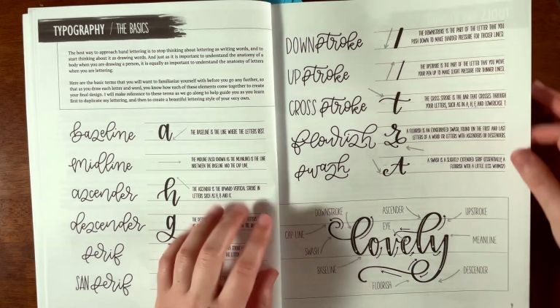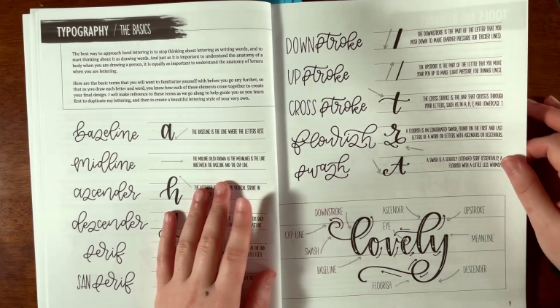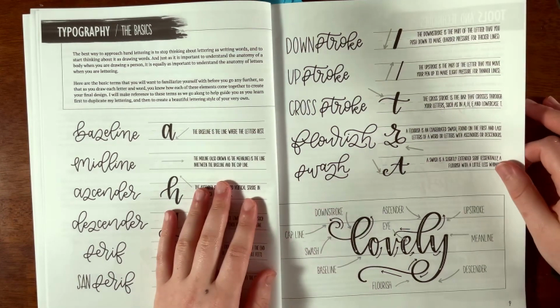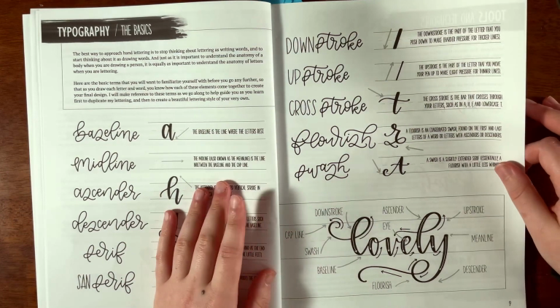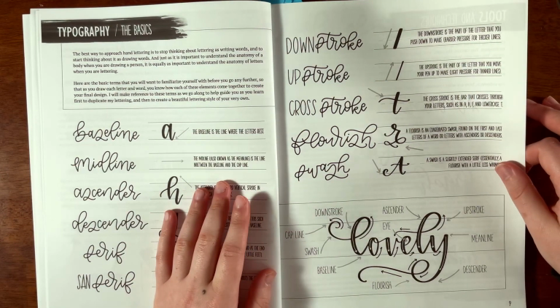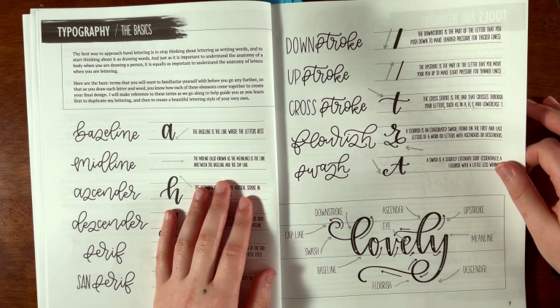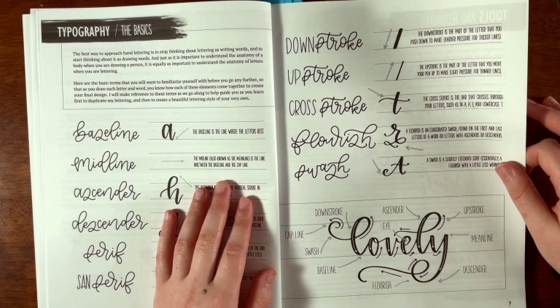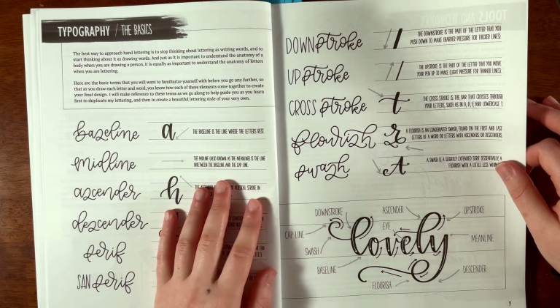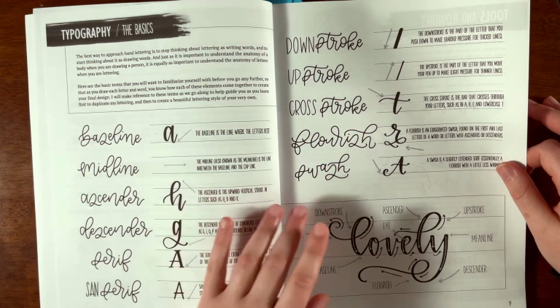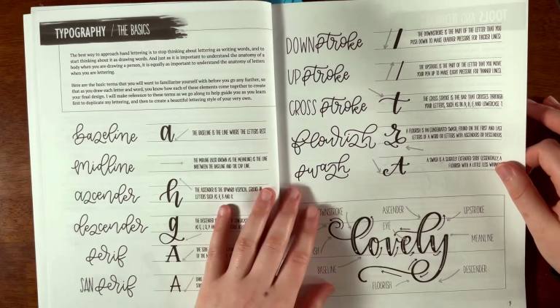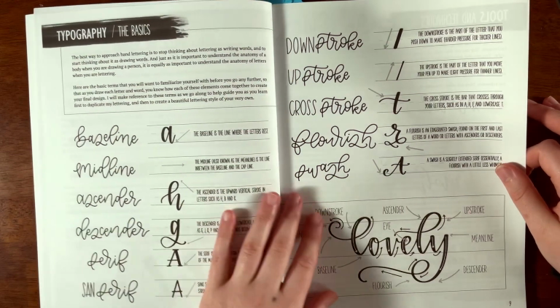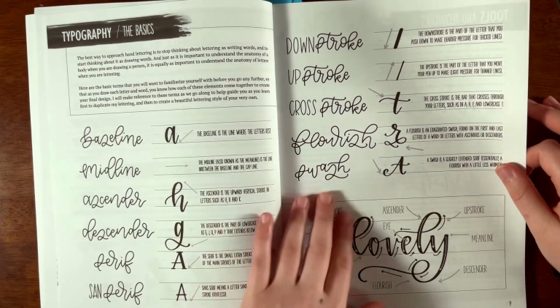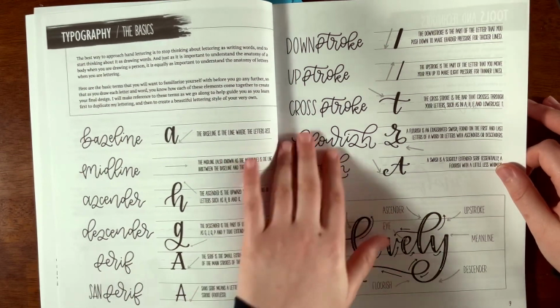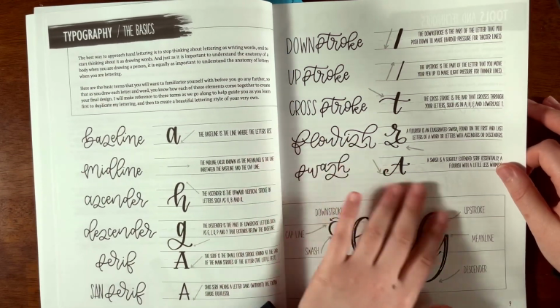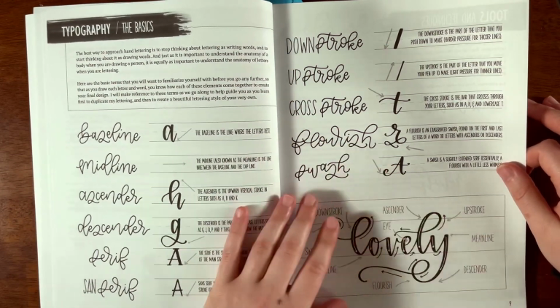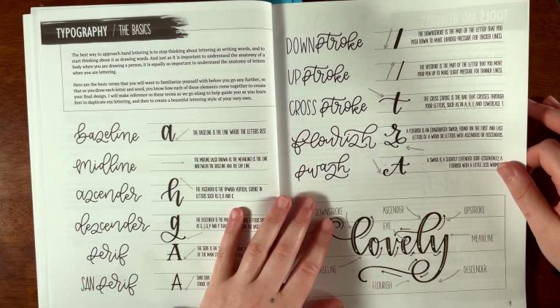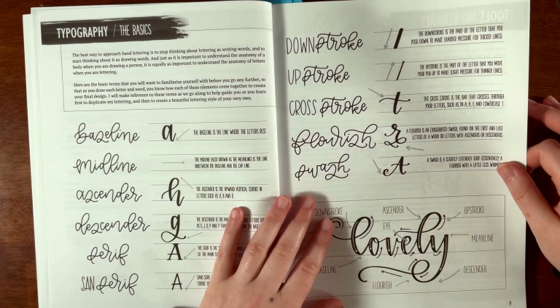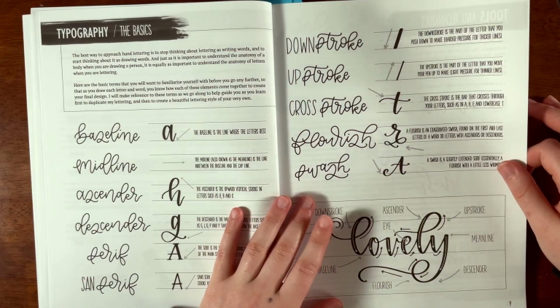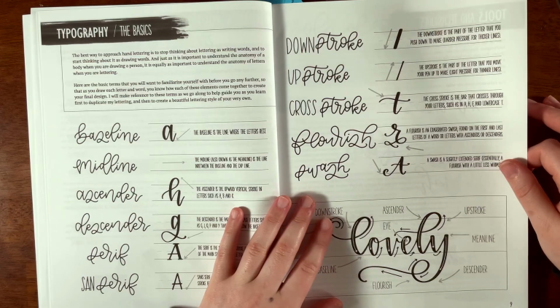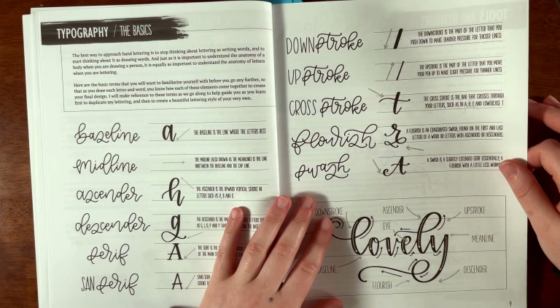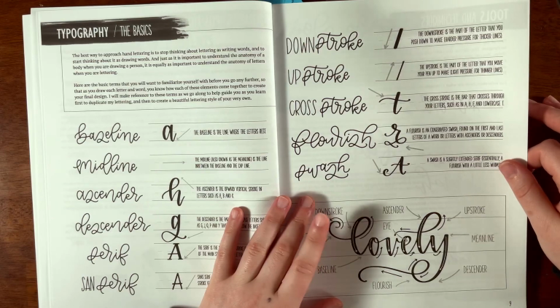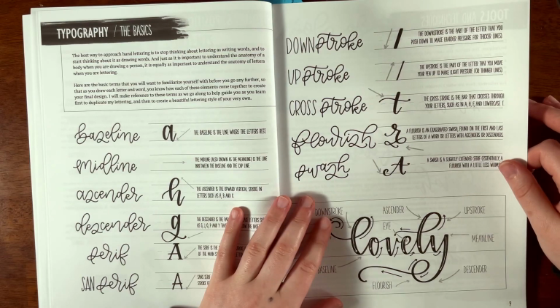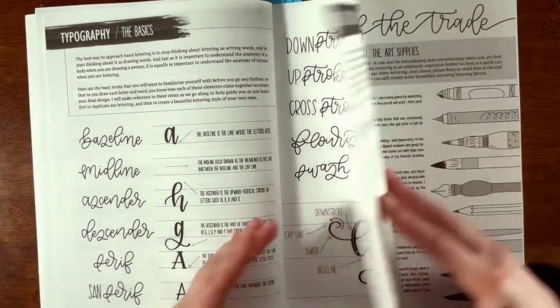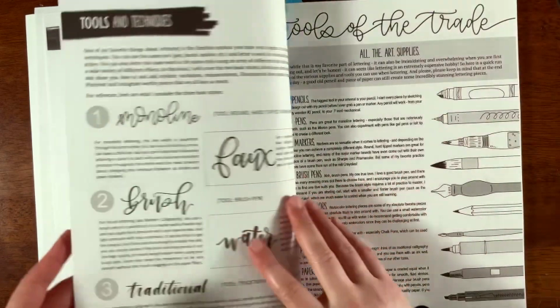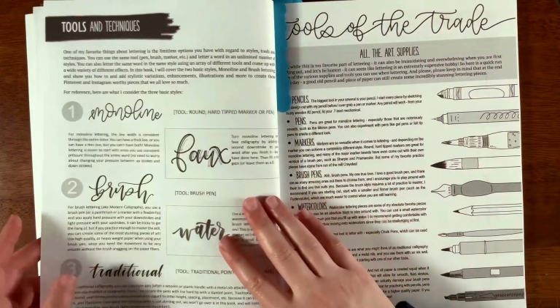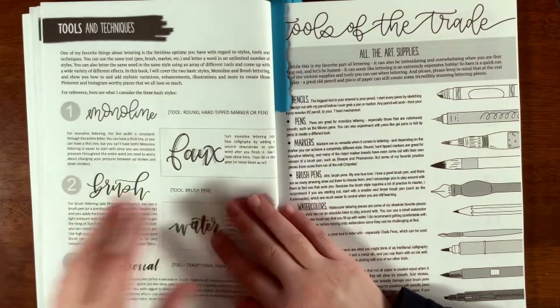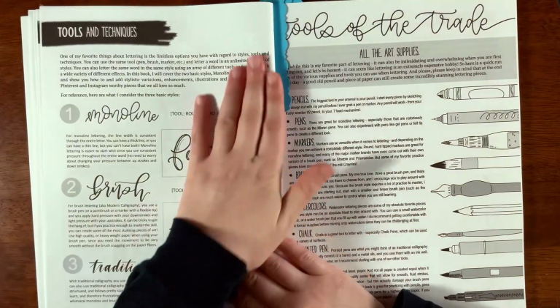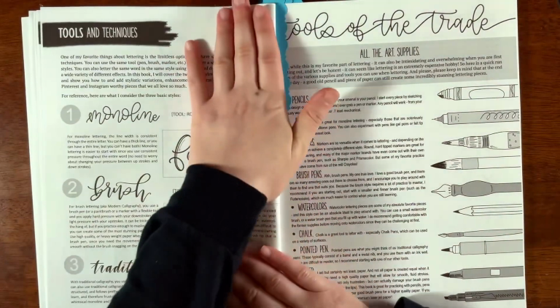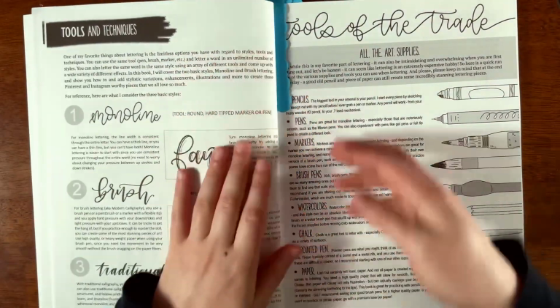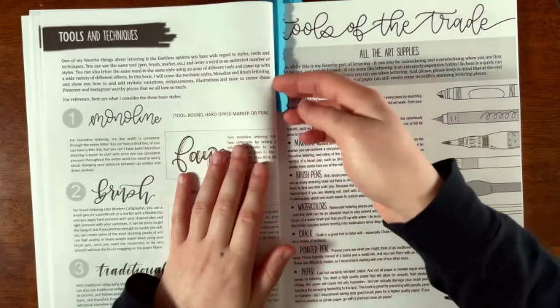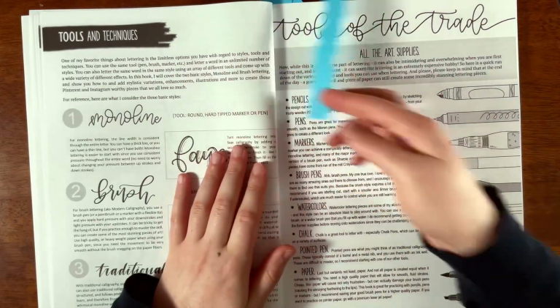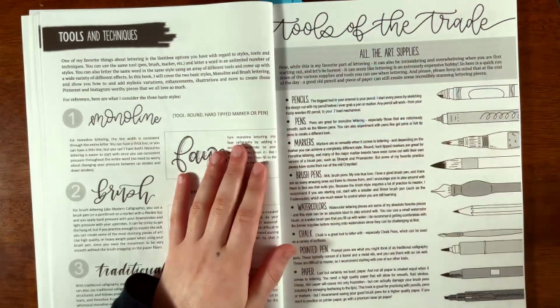This reminds me of Bible journaling — it's kind of like a bouncing lettering style that people use for journaling or scrapbooking. I've seen it be a very popular font.